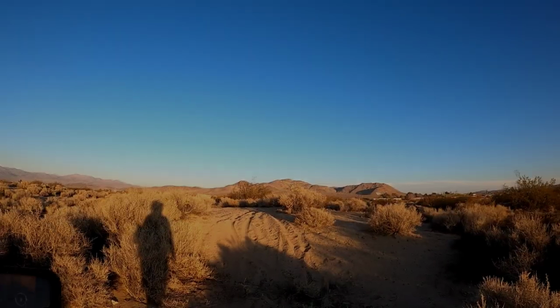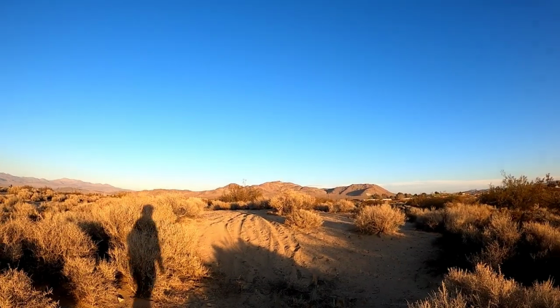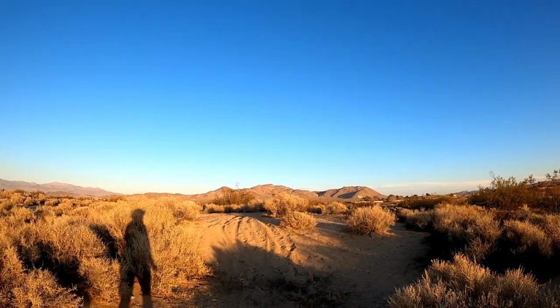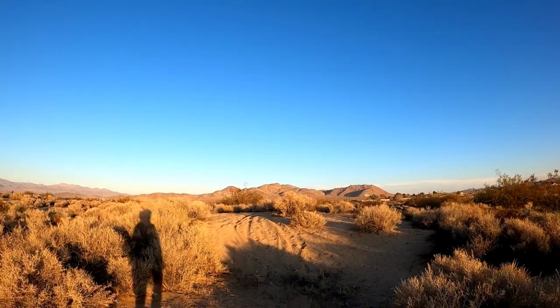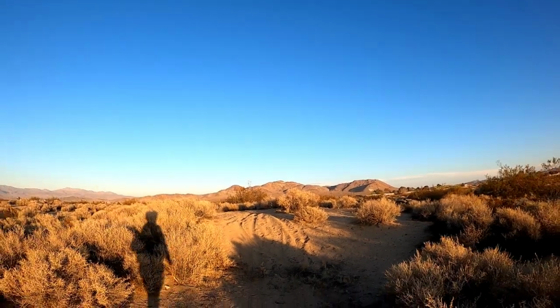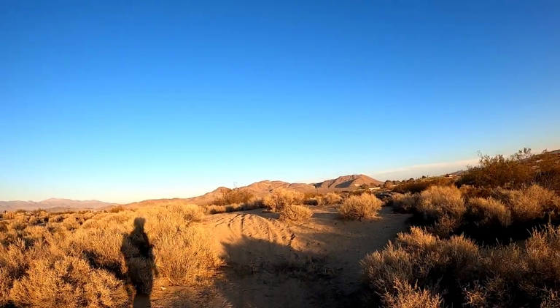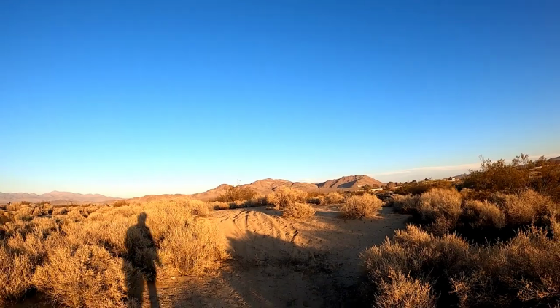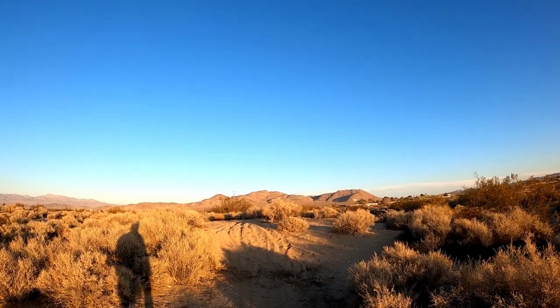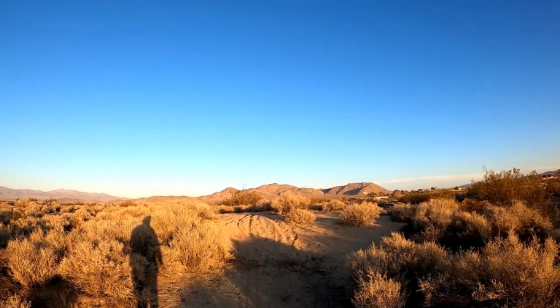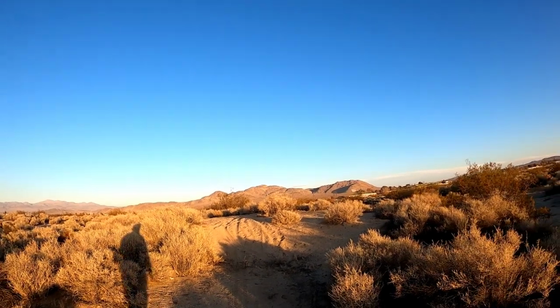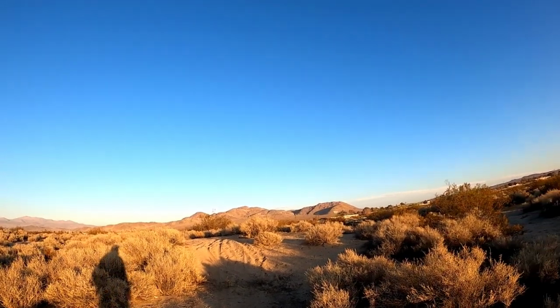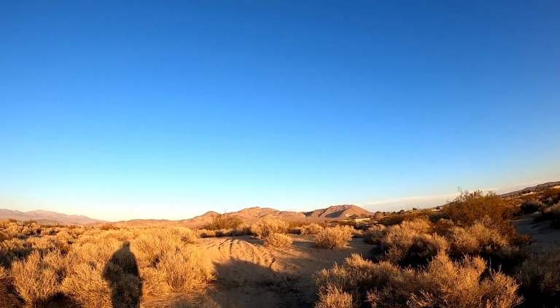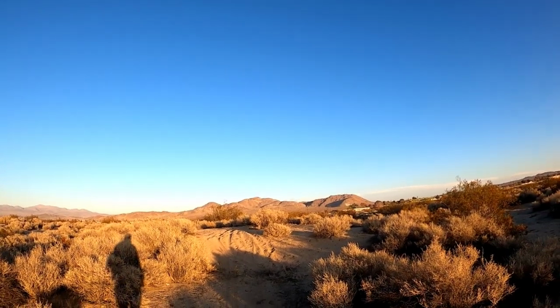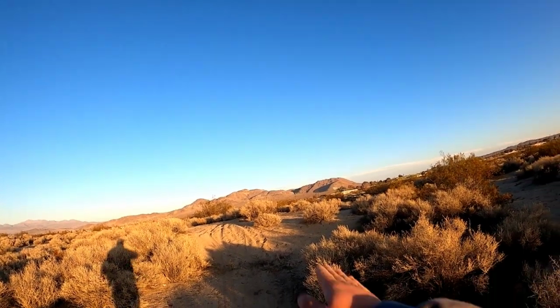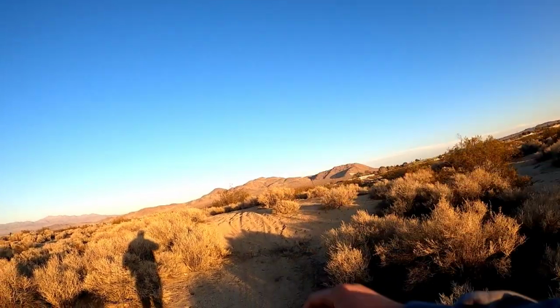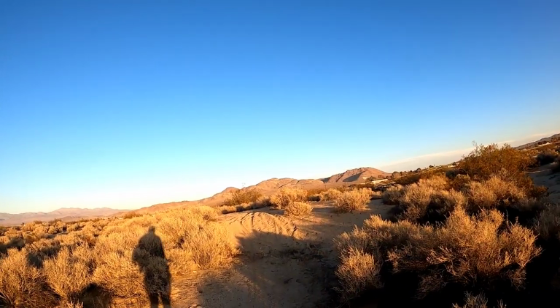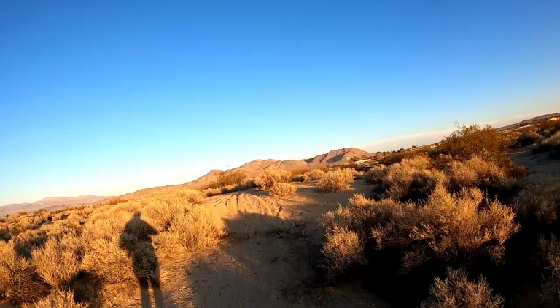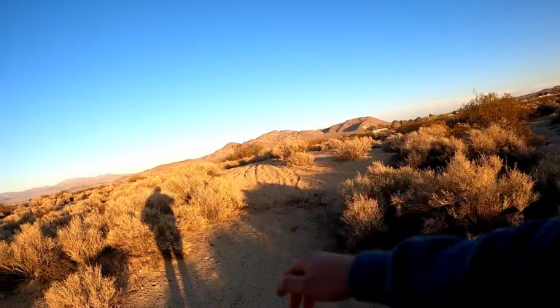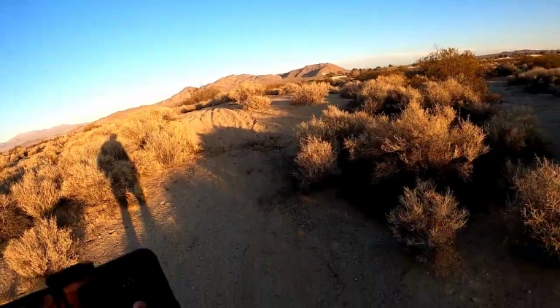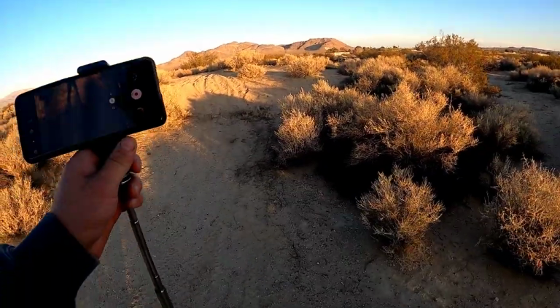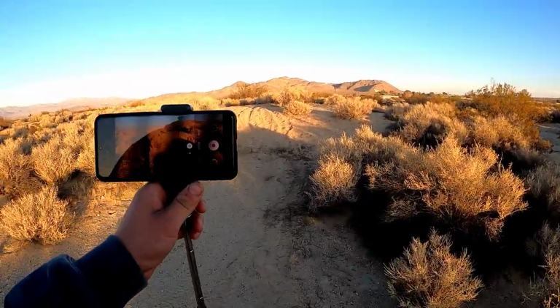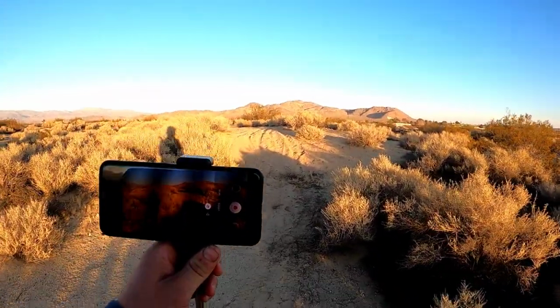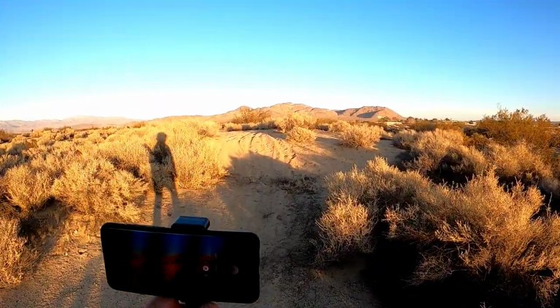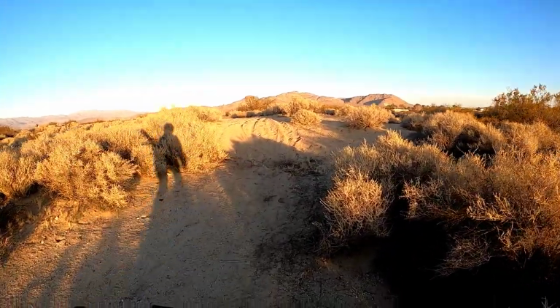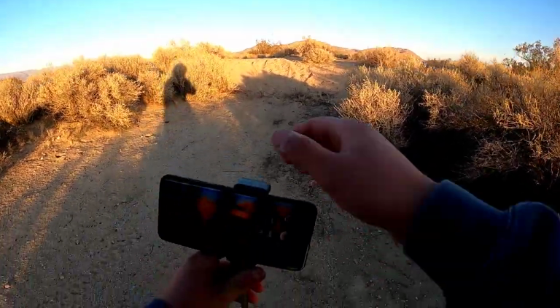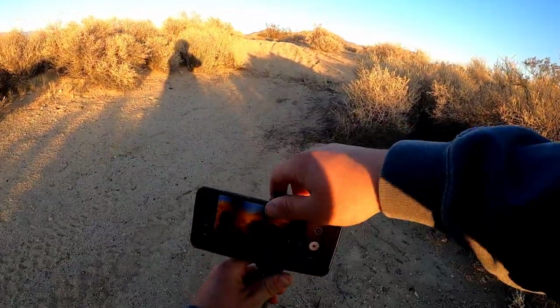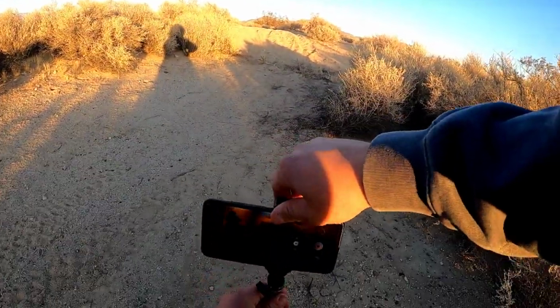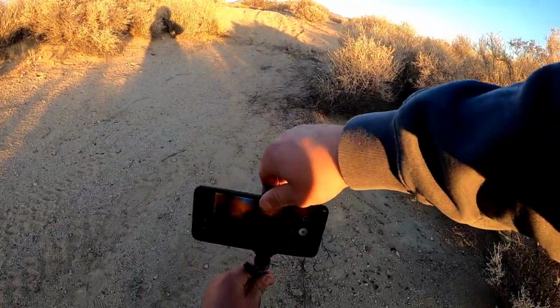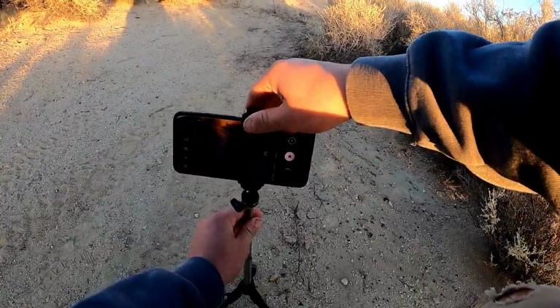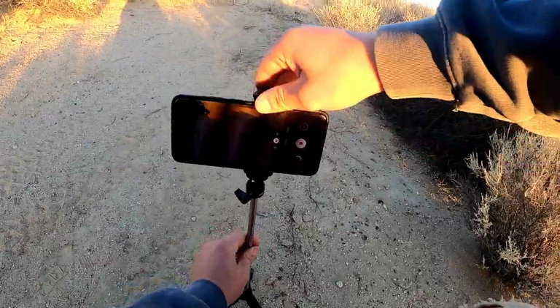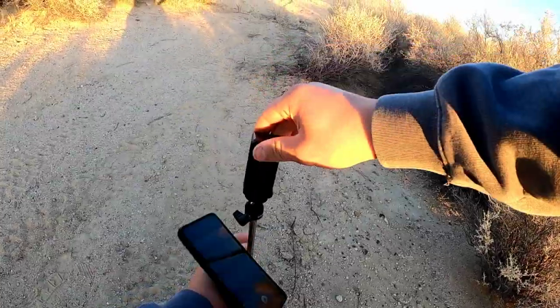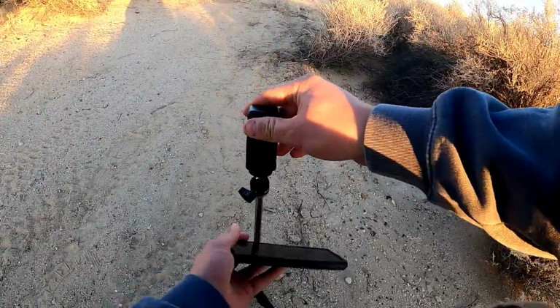You always have to think of your backdrops. Right now I've got Bee Mountain — I'm coming down the sandy little hill here. Let's extend this up a ways.